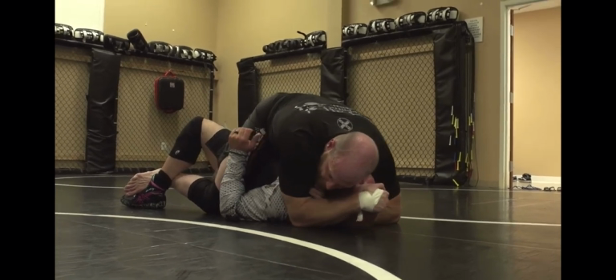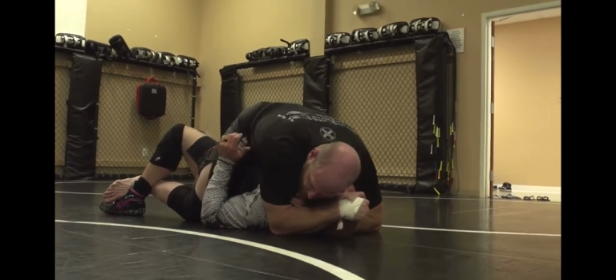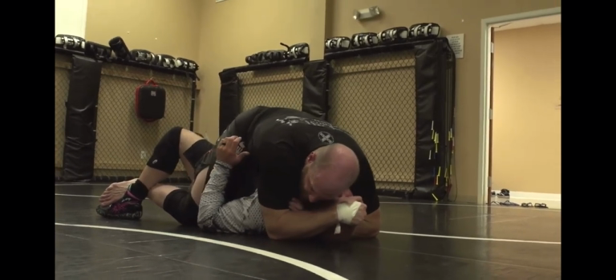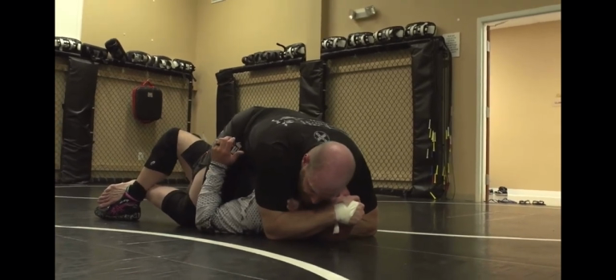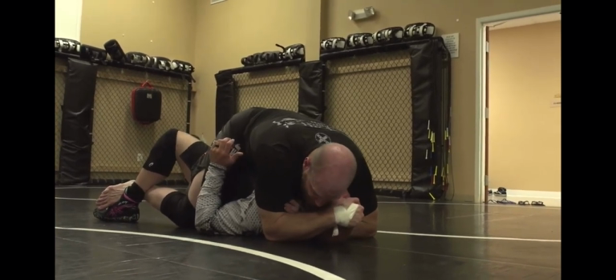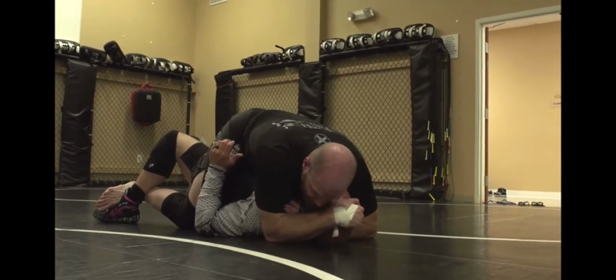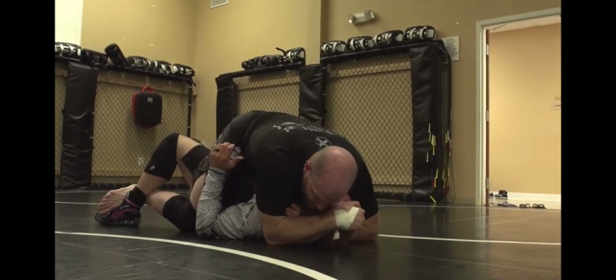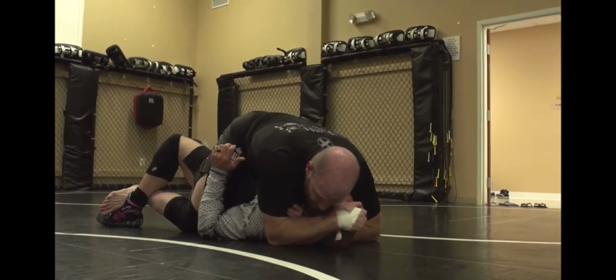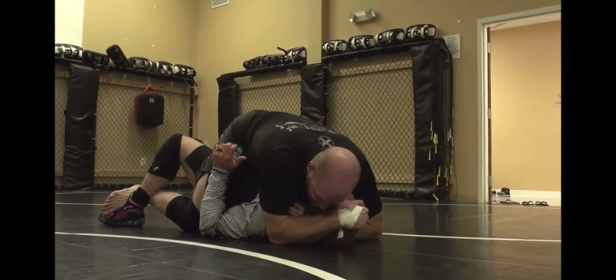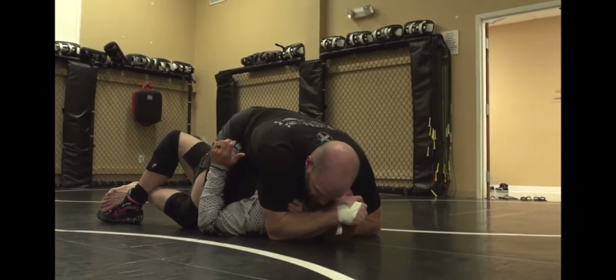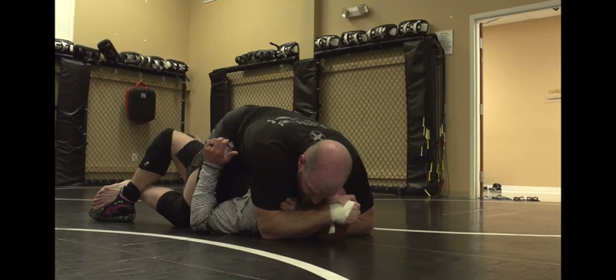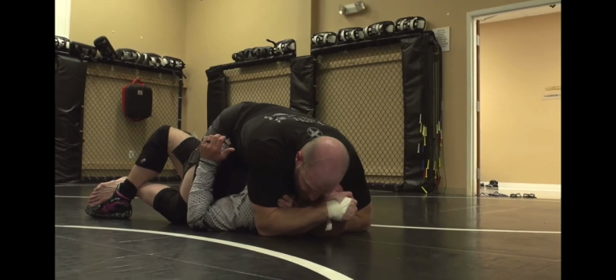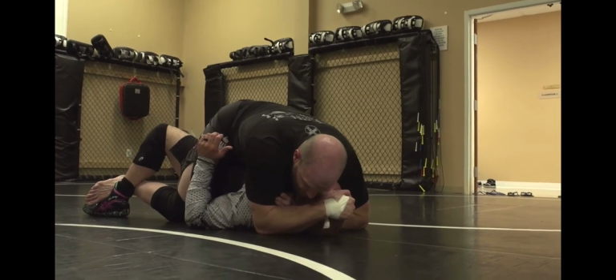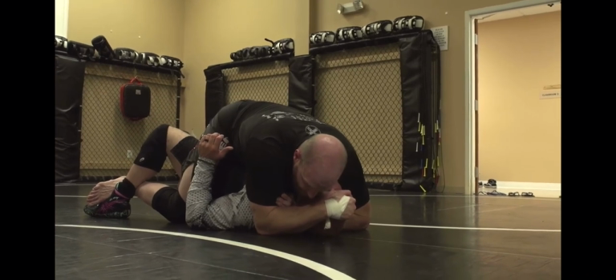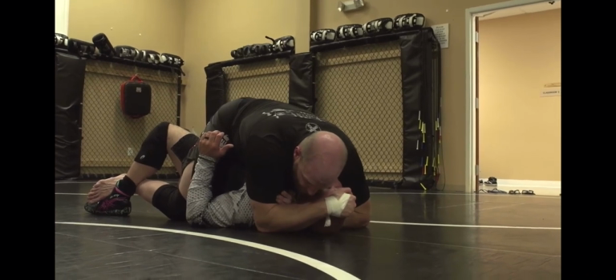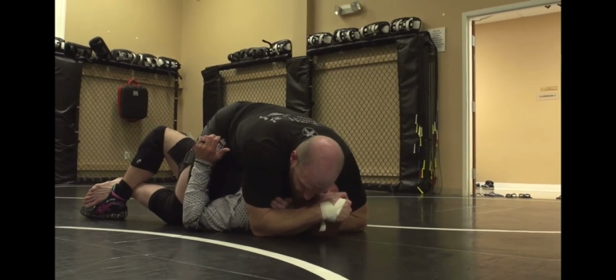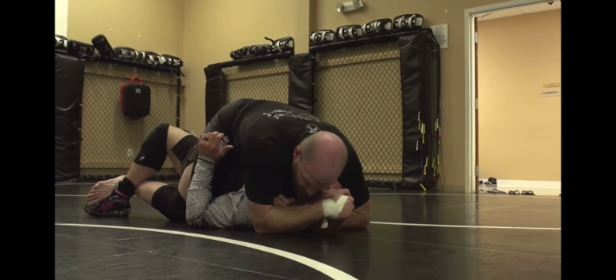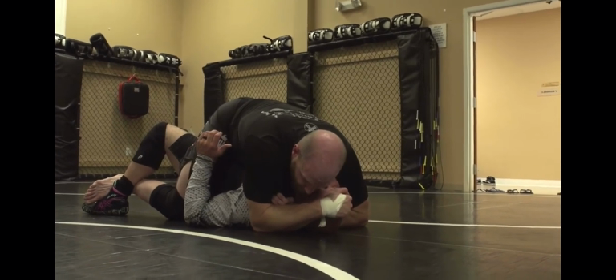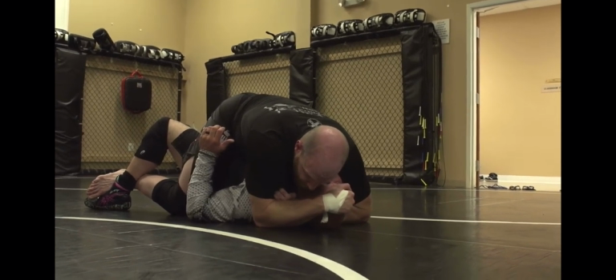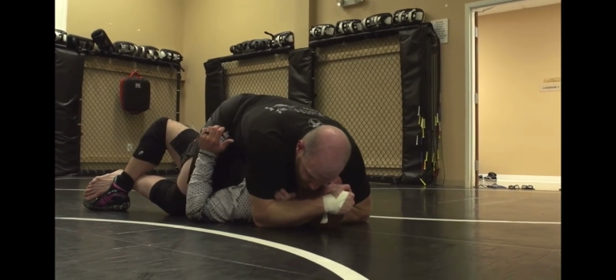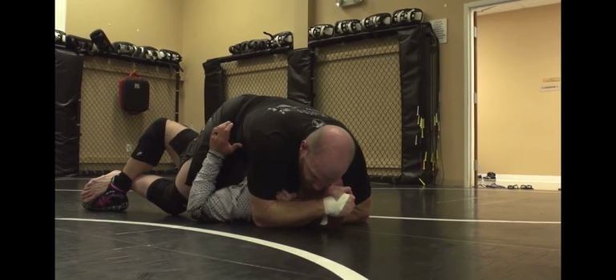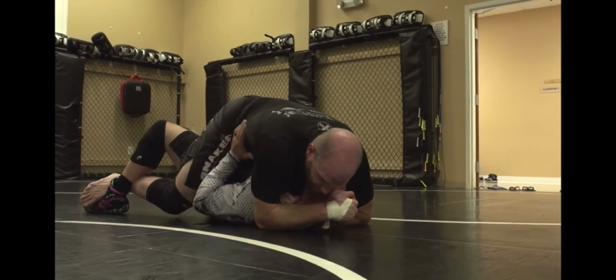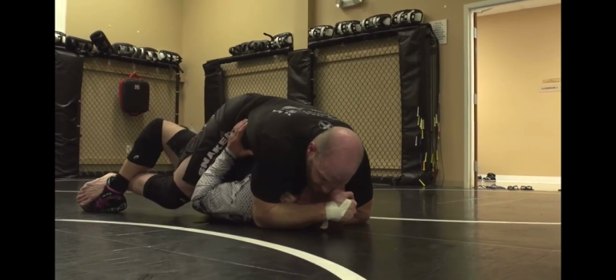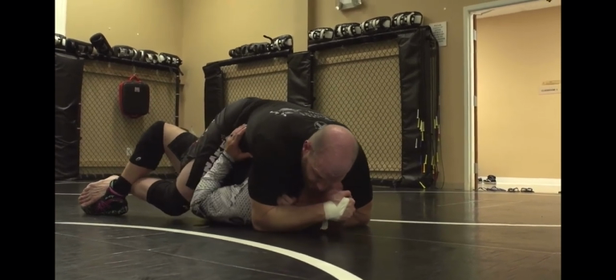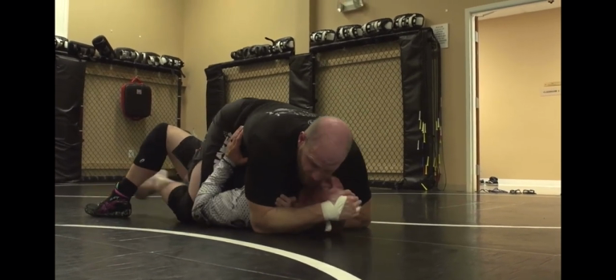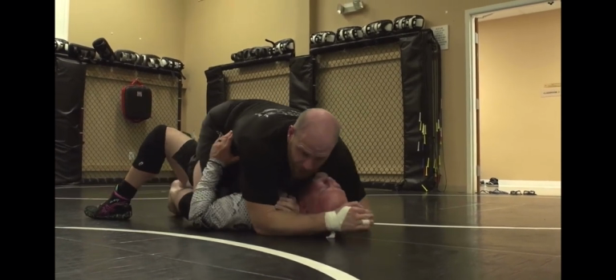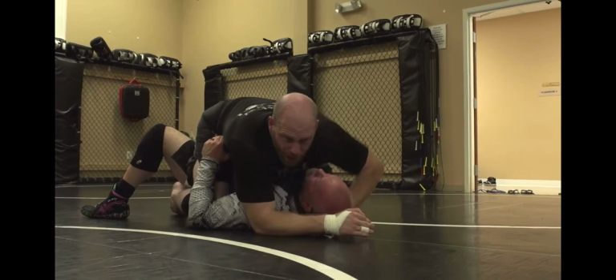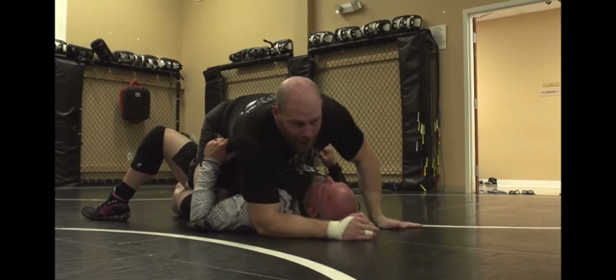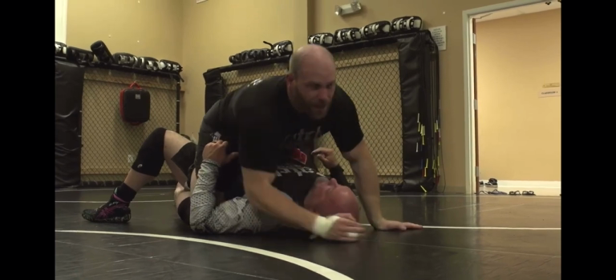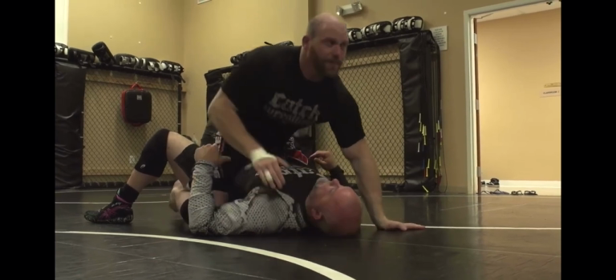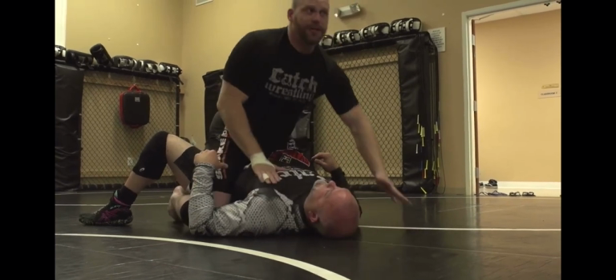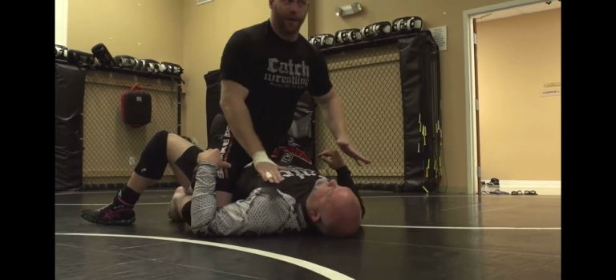Now I double grapevine. I slipped a little bit, so I'm going to make sure that cutting edge is up and I'm going to drive straight through. Pretty simple.